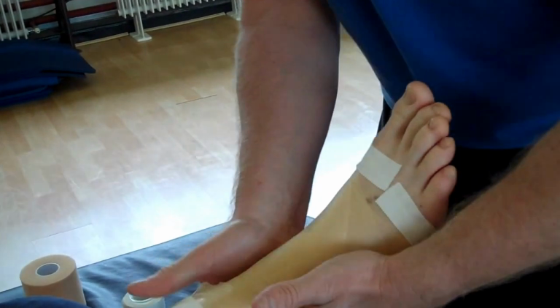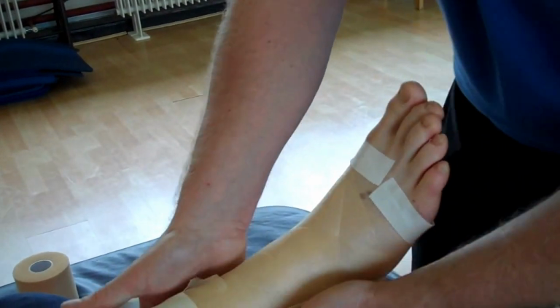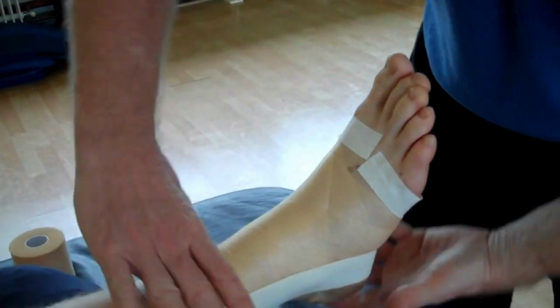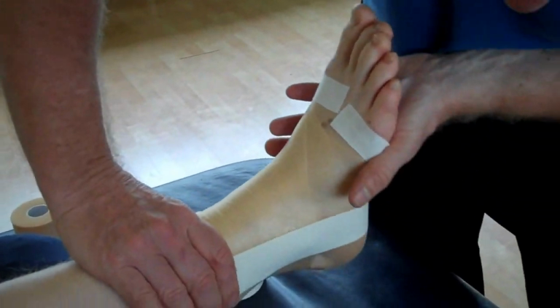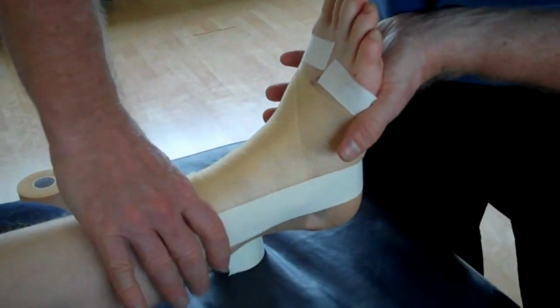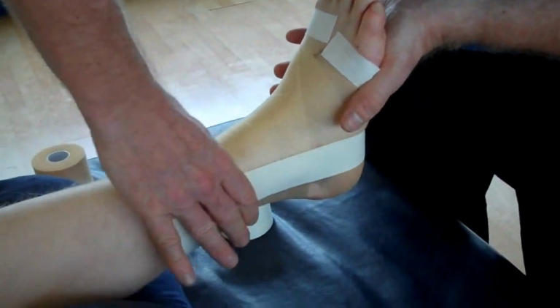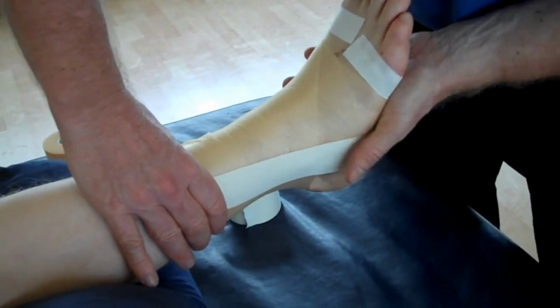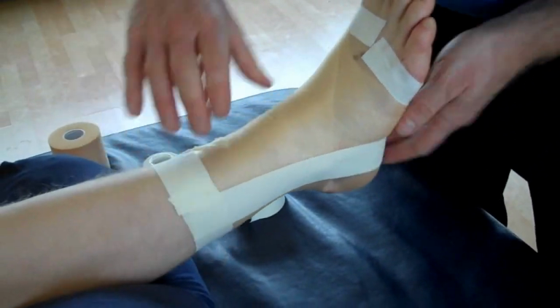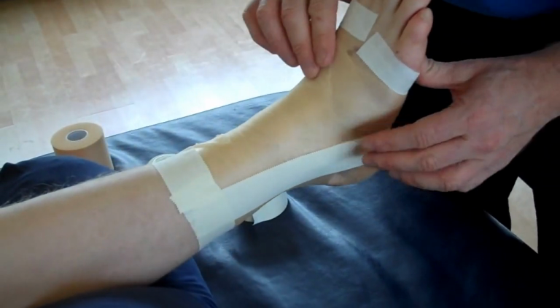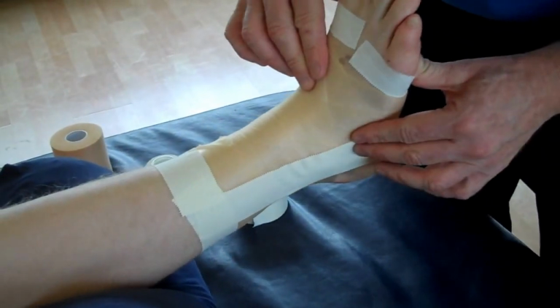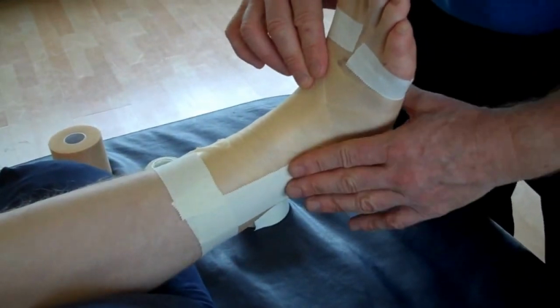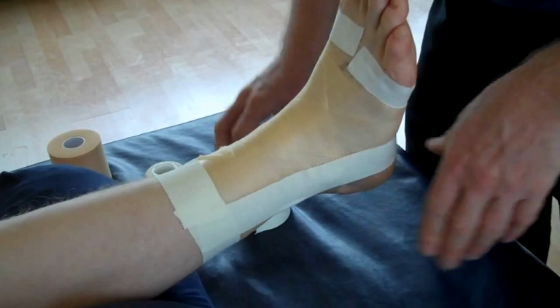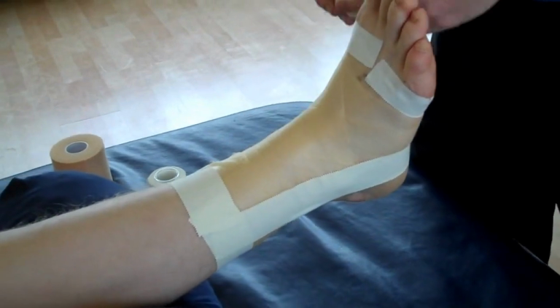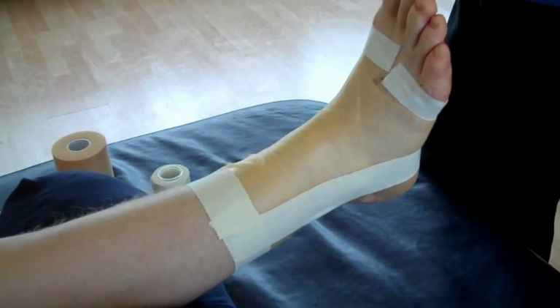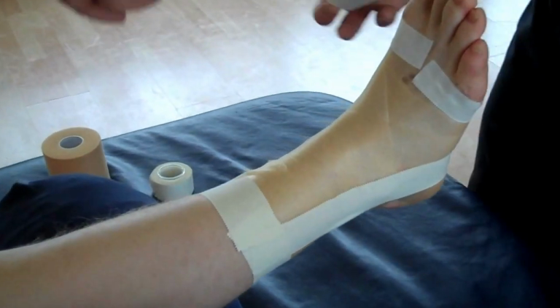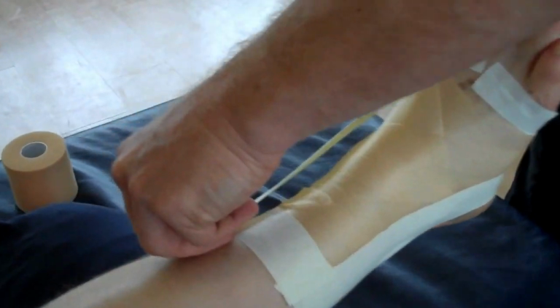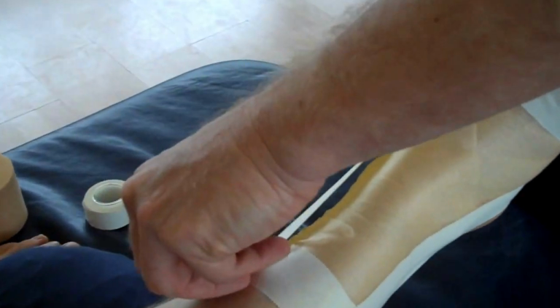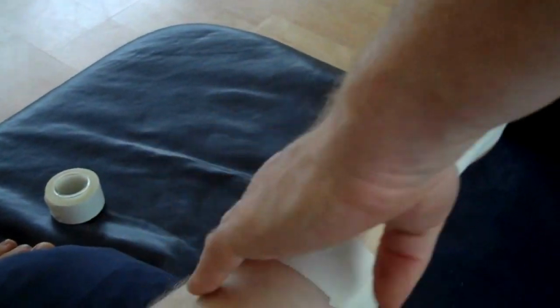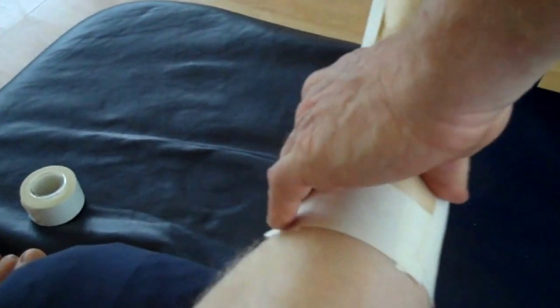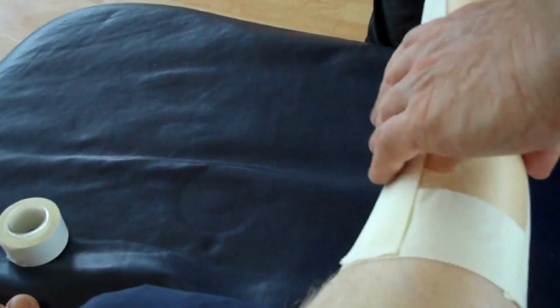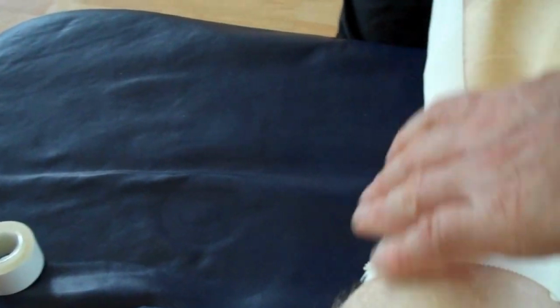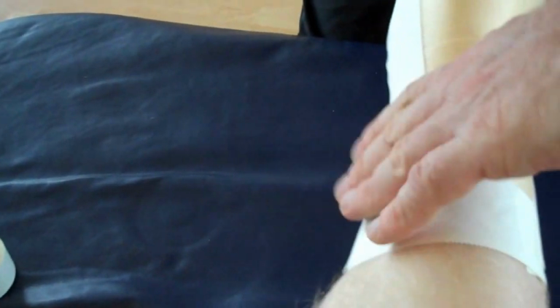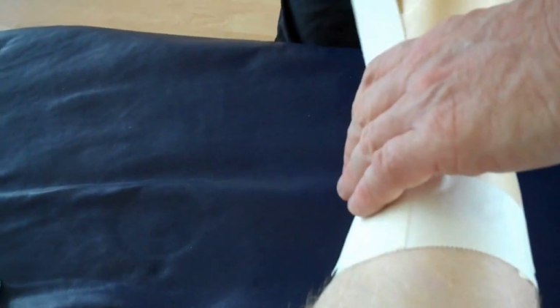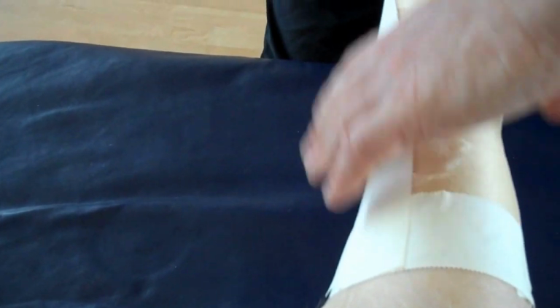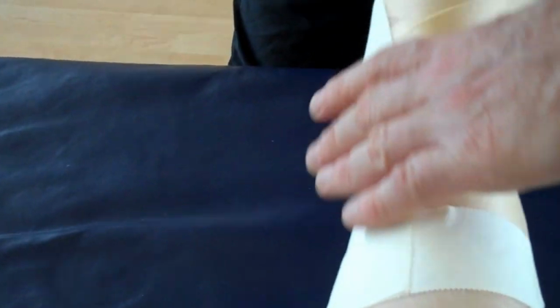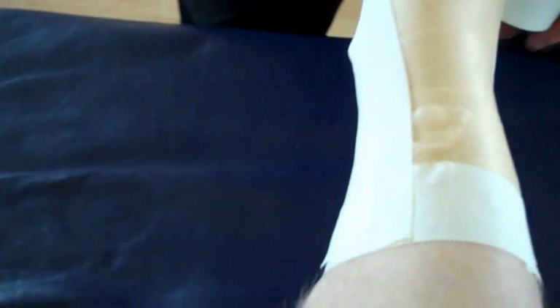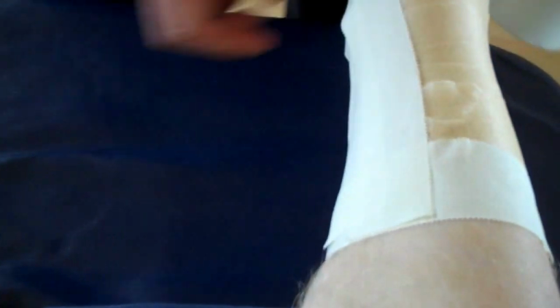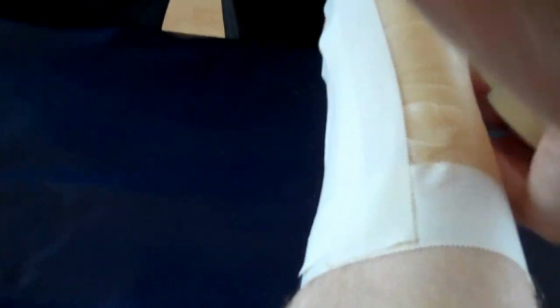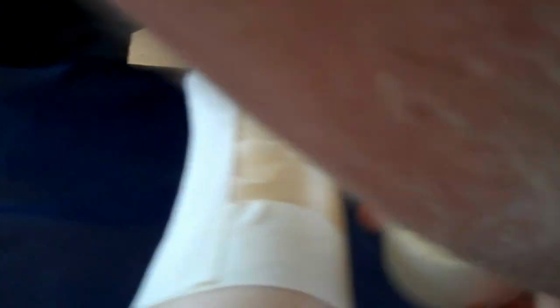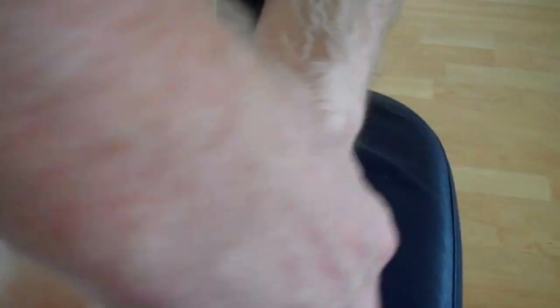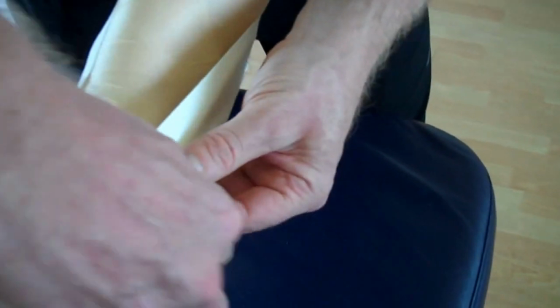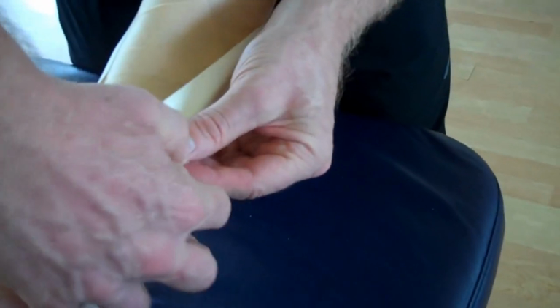So that's the first stirrup and we're going to repeat the same process — keep your foot in that position. We're going to go slightly anterior, half on the tape and half on the underwrap. That's going to cover the ATFL ligament.